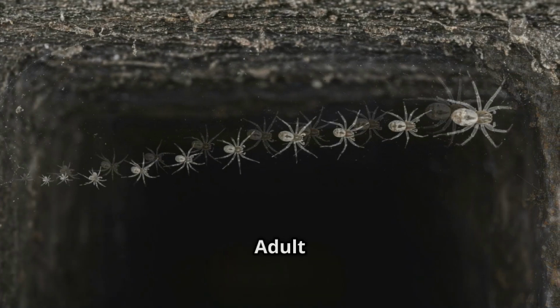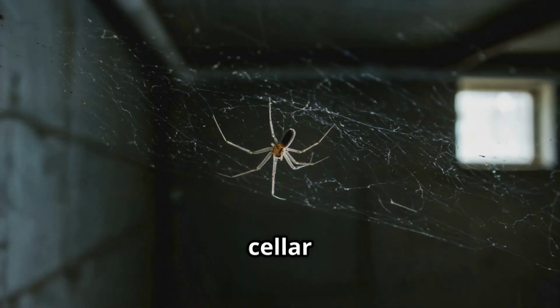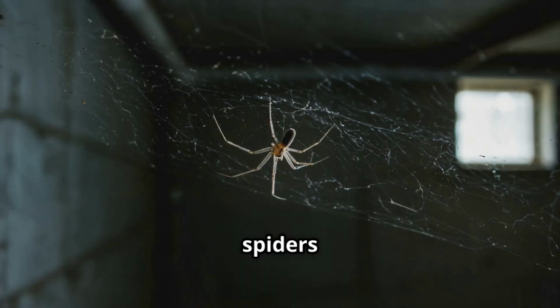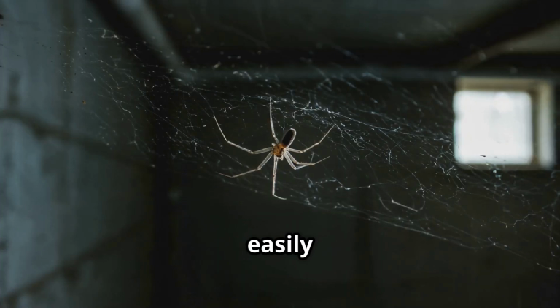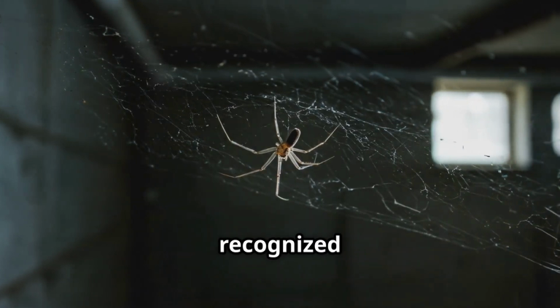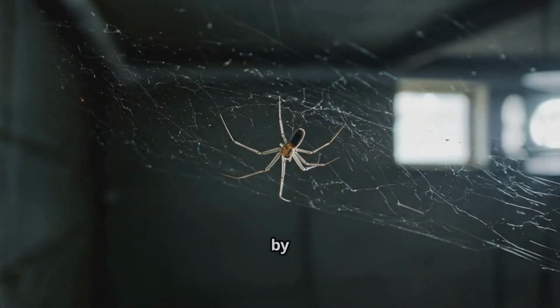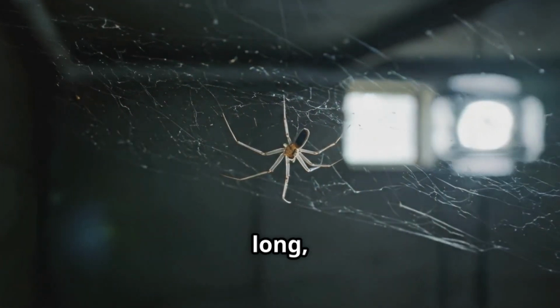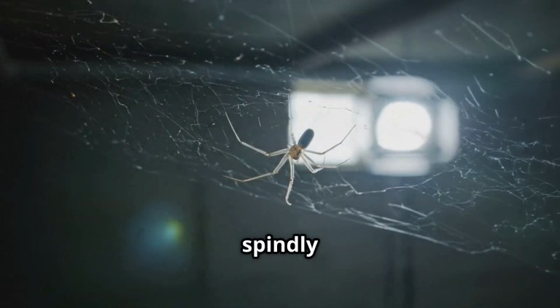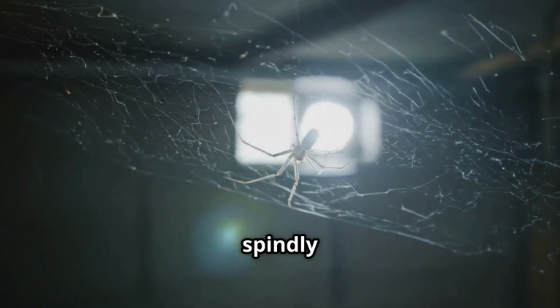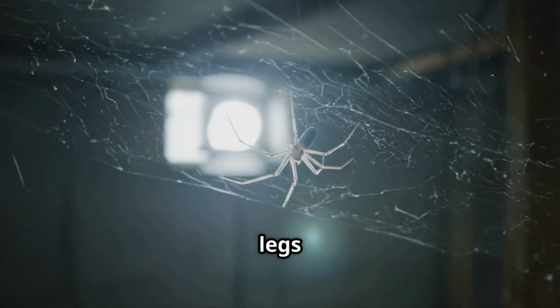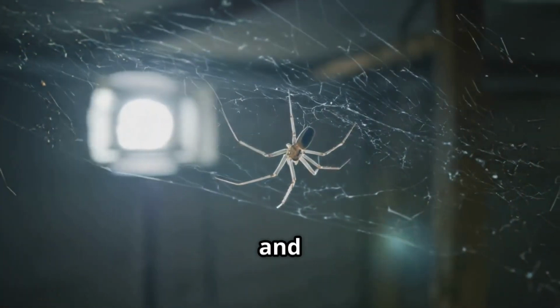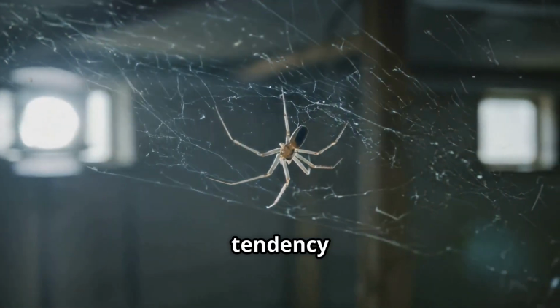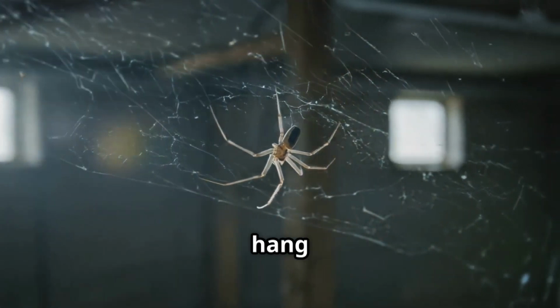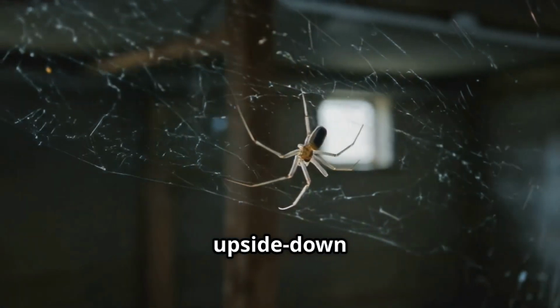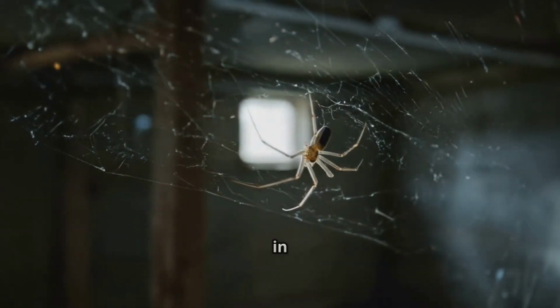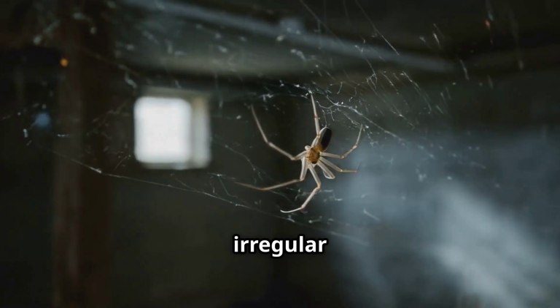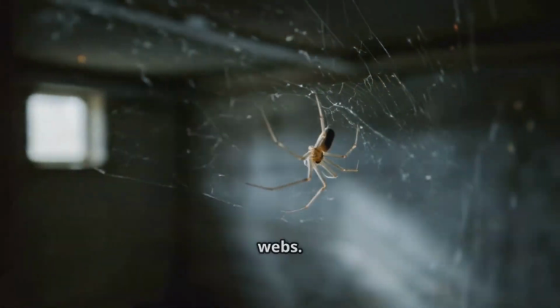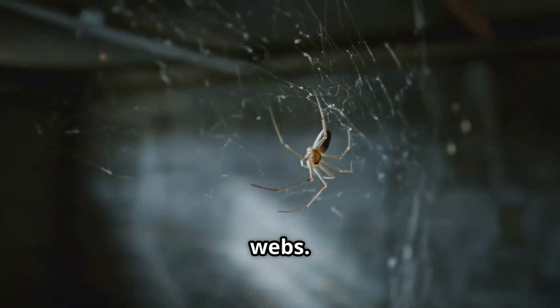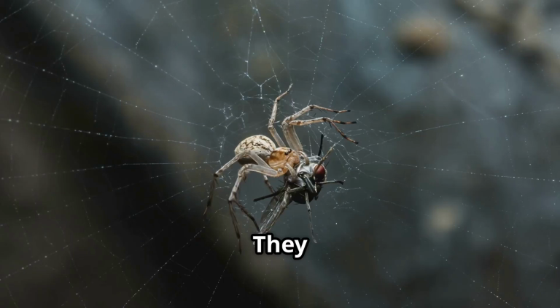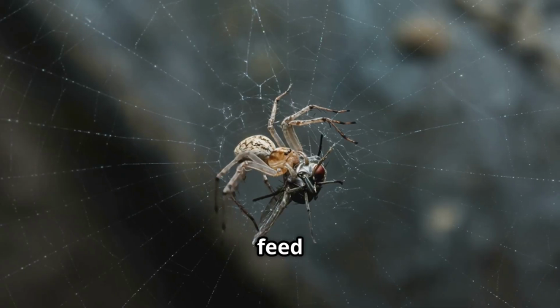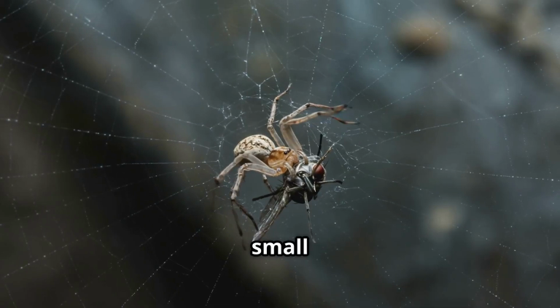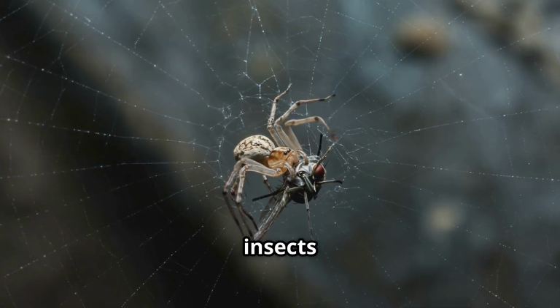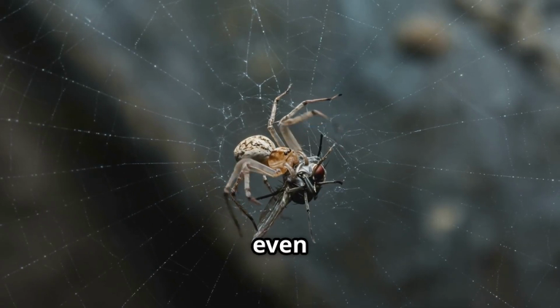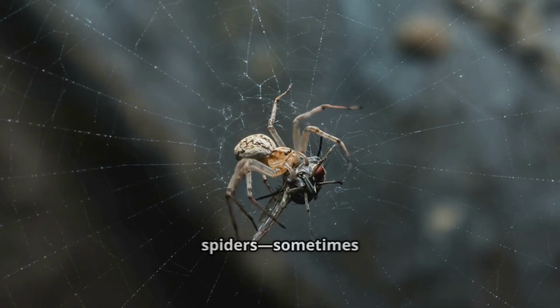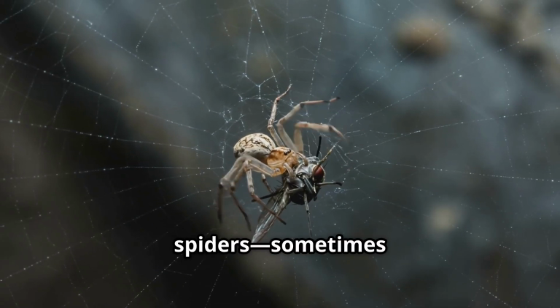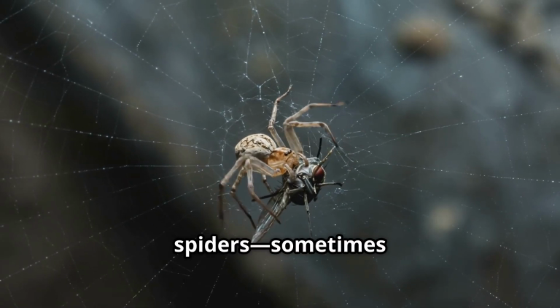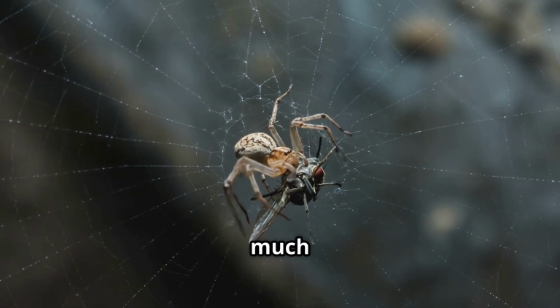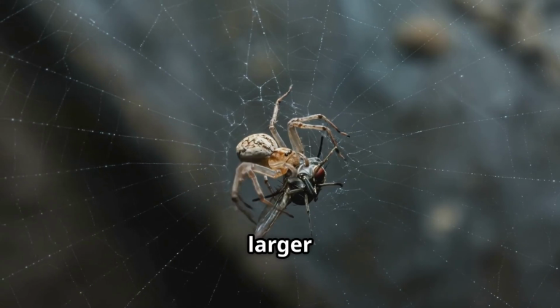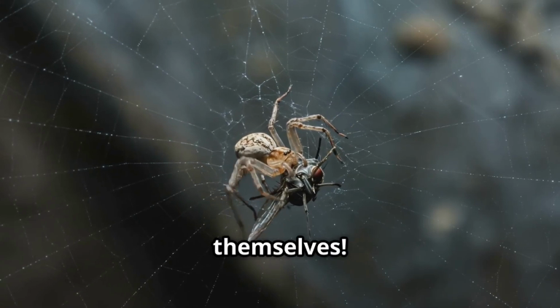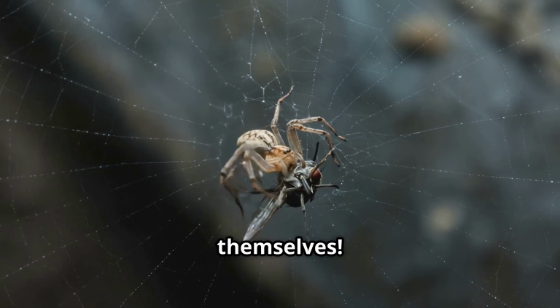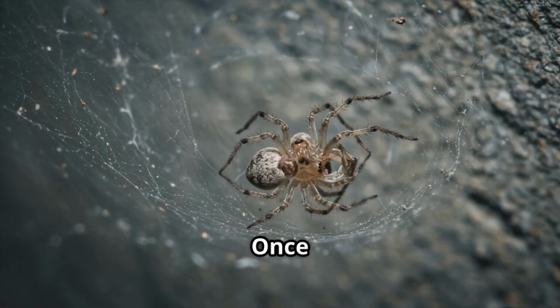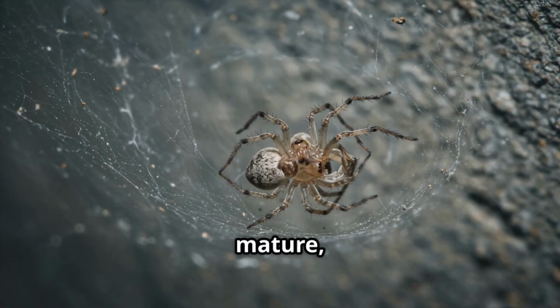Adult cellar spiders are easily recognized by their long, spindly legs and tendency to hang upside down in their irregular webs. They feed on small insects and even other spiders, sometimes much larger than themselves.